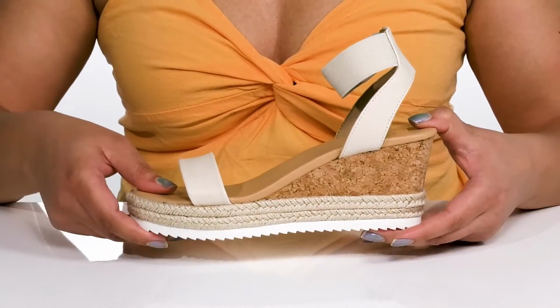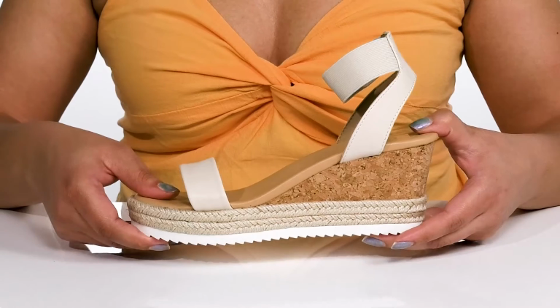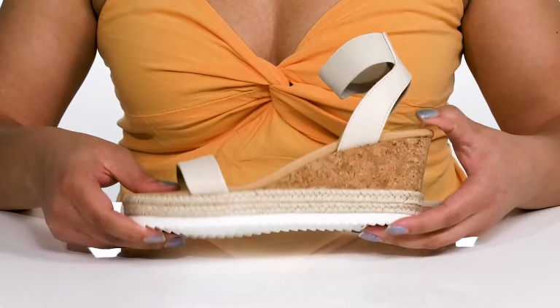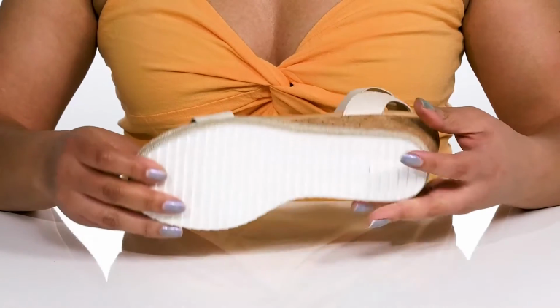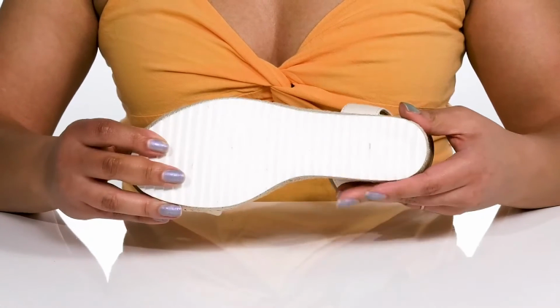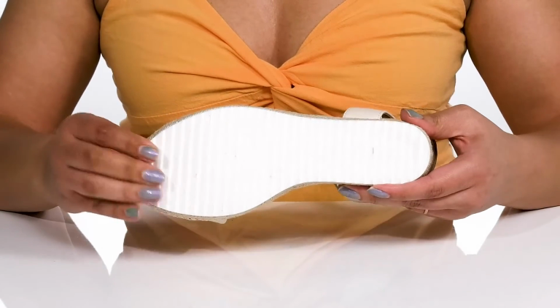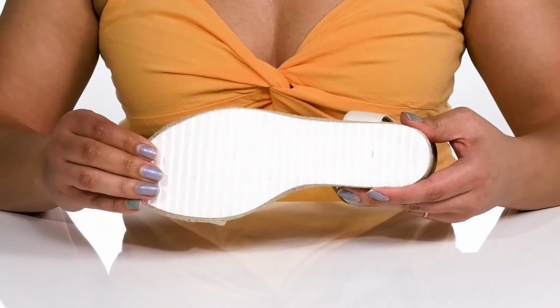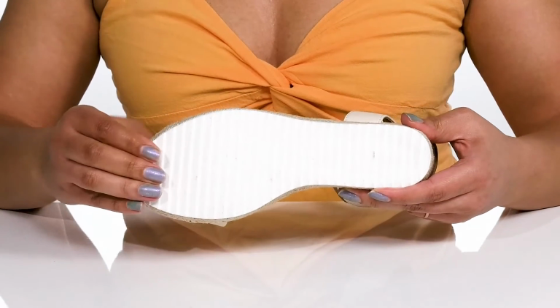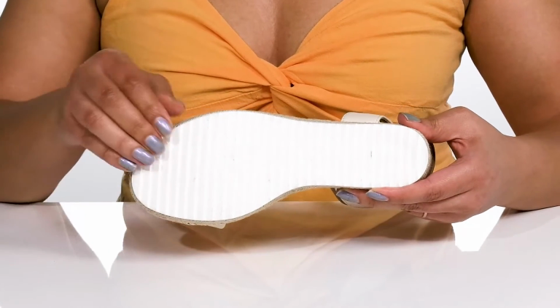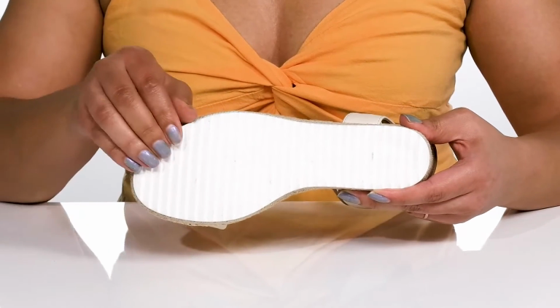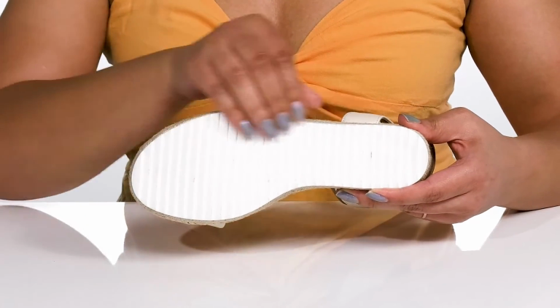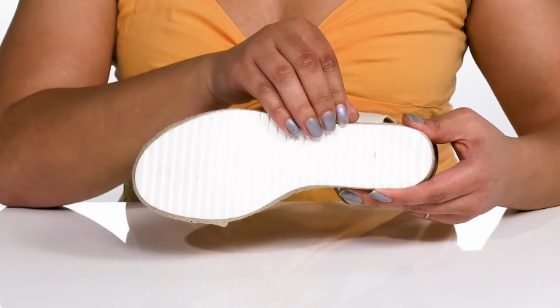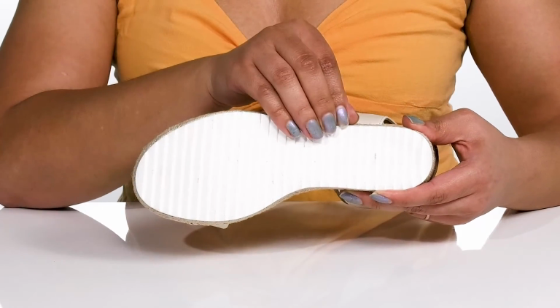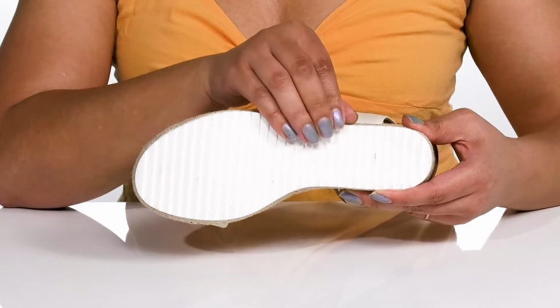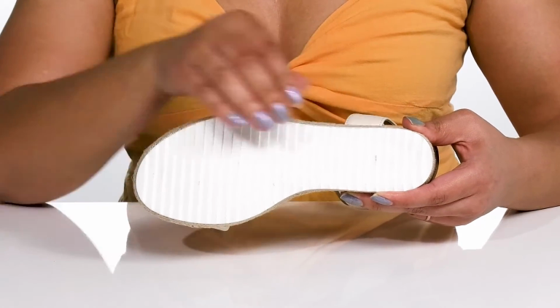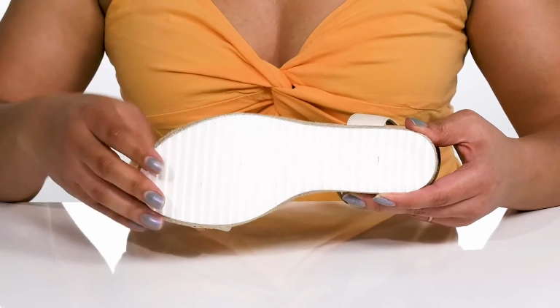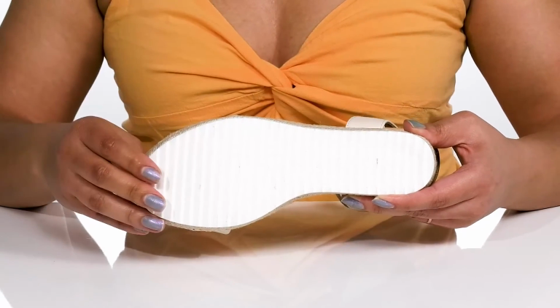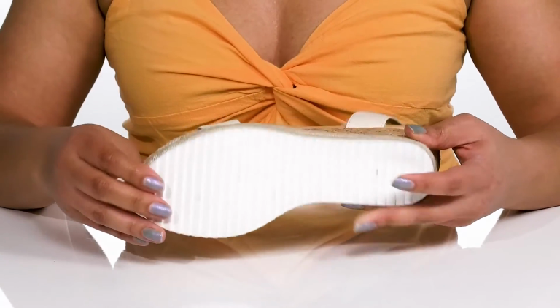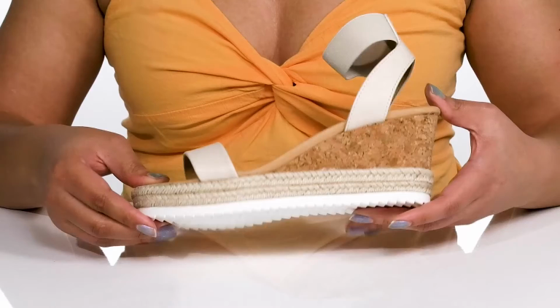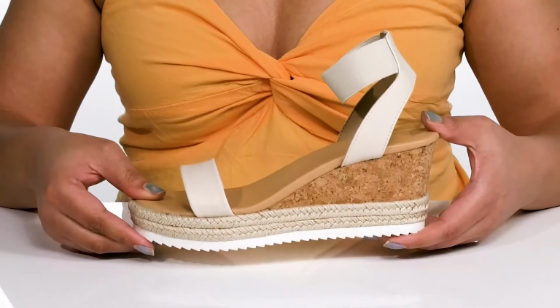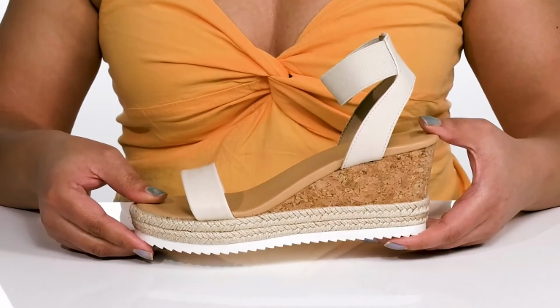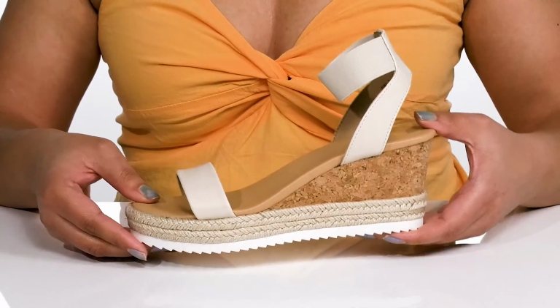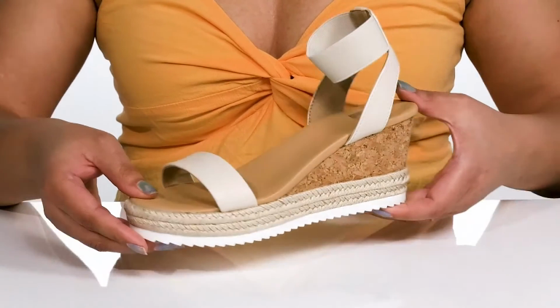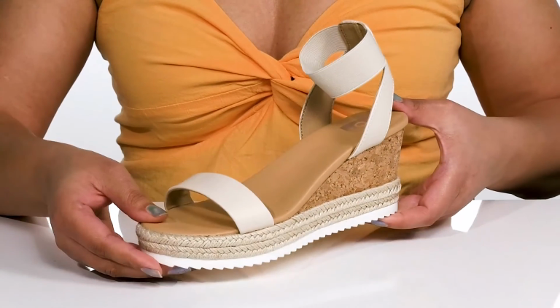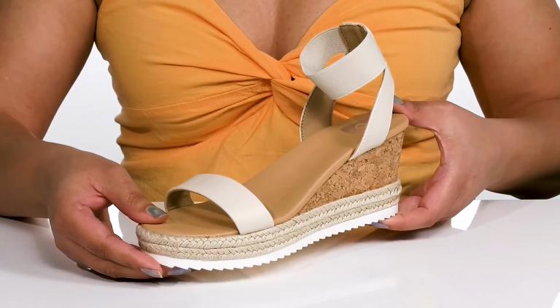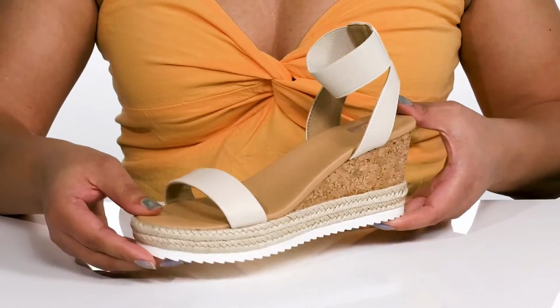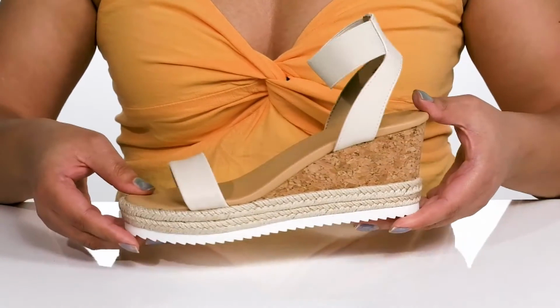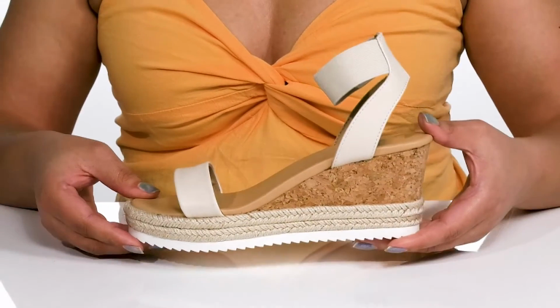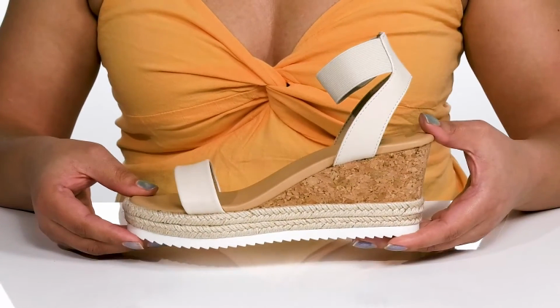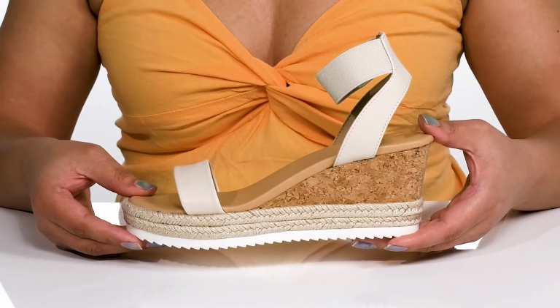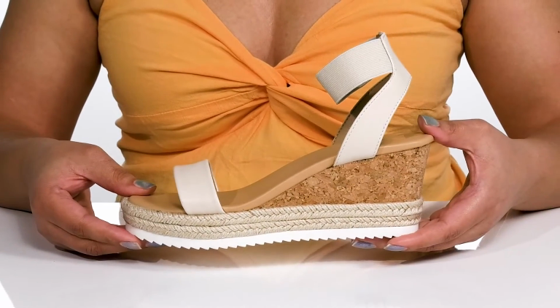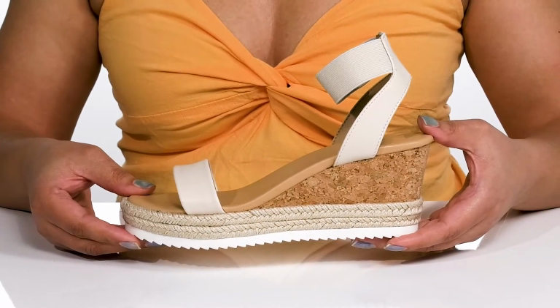It's all on top of a durable man-made outsole that has textured sawtooth grooves to keep you stable. Wear these with a cute sundress for a picnic date.